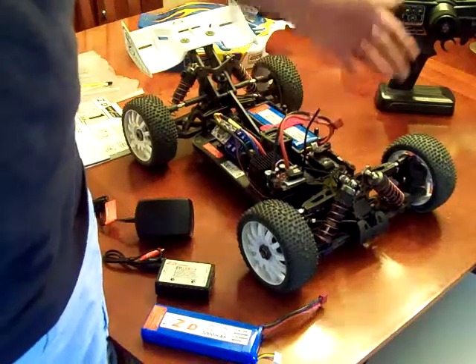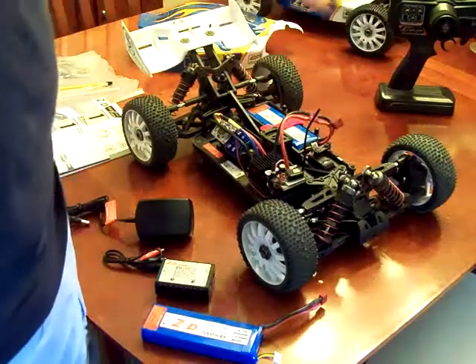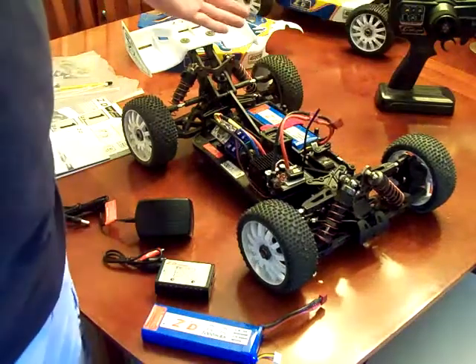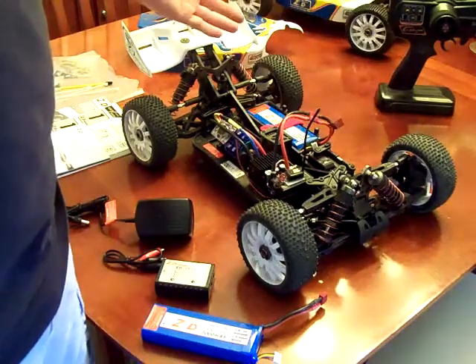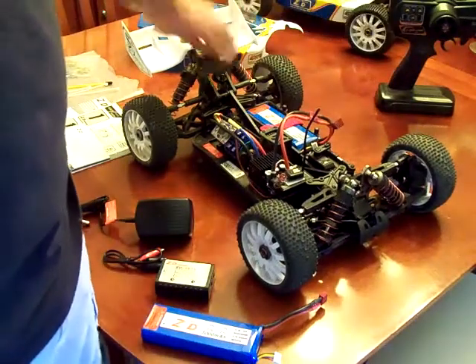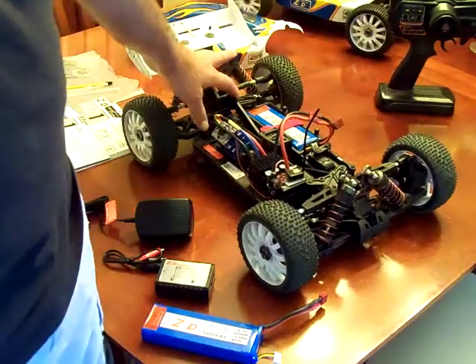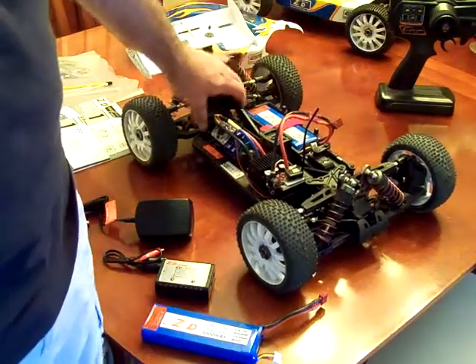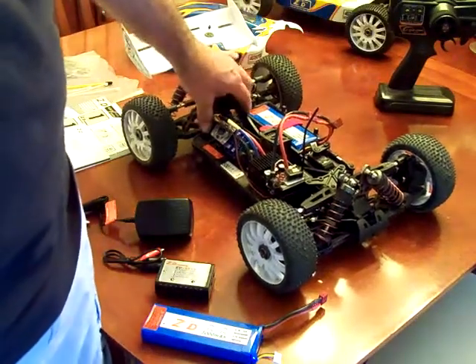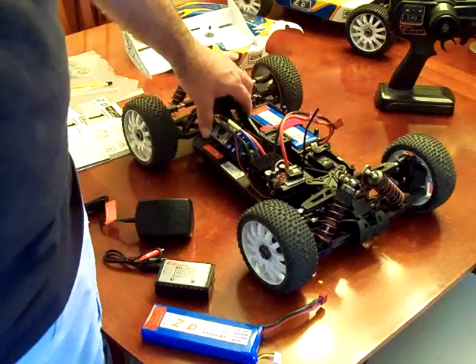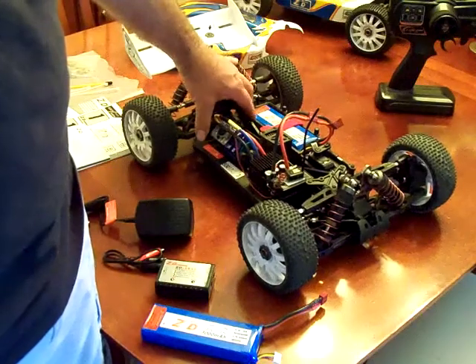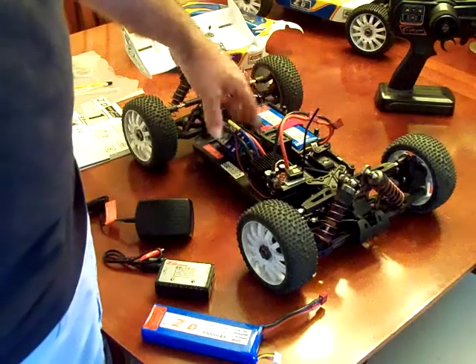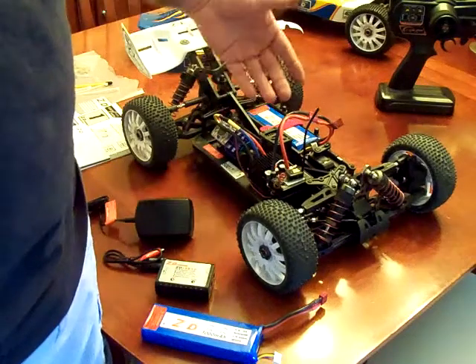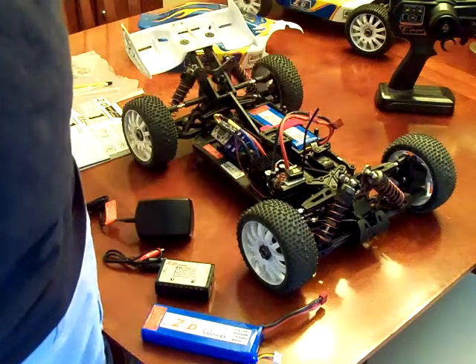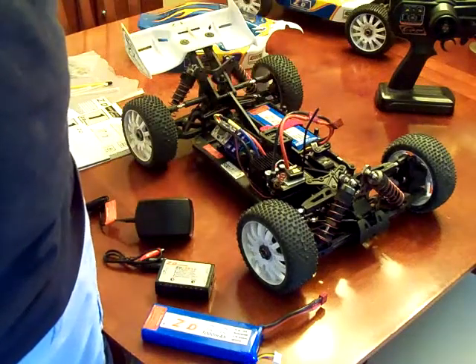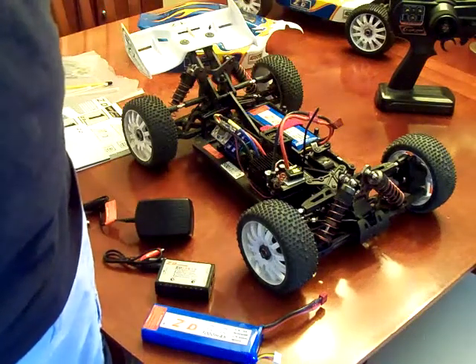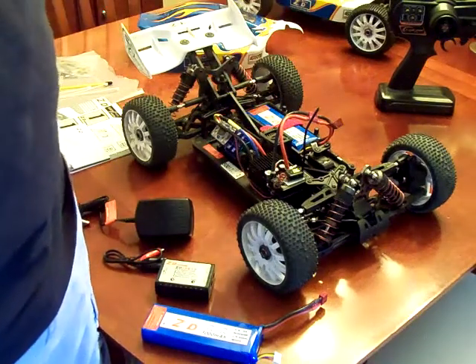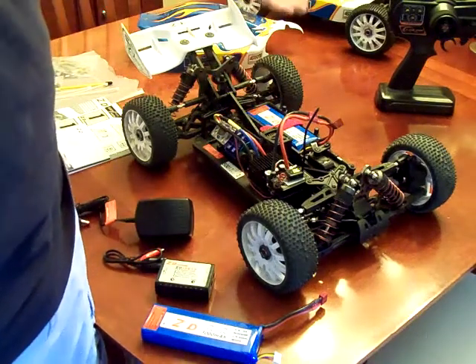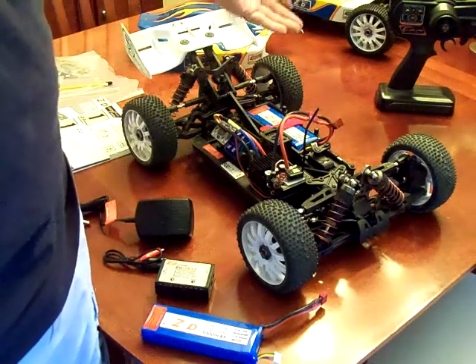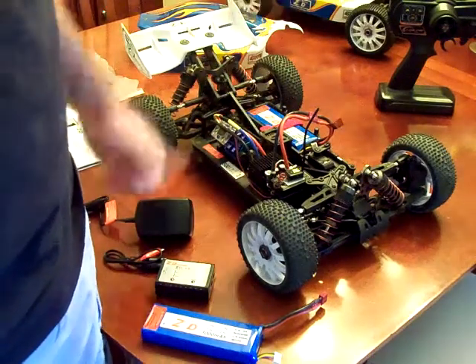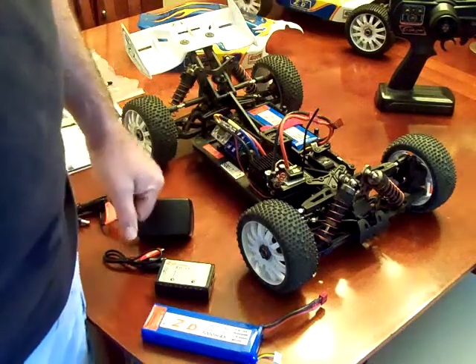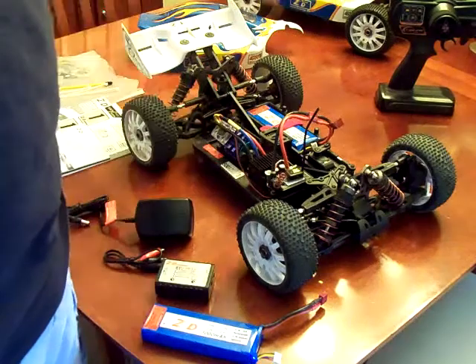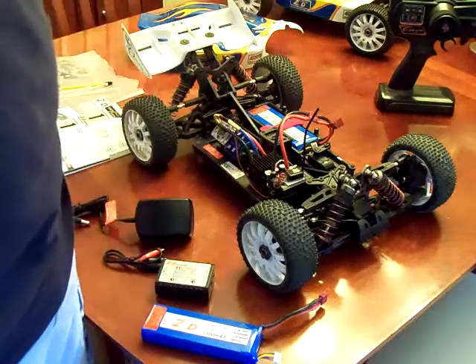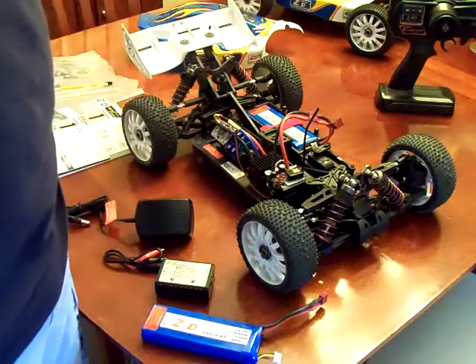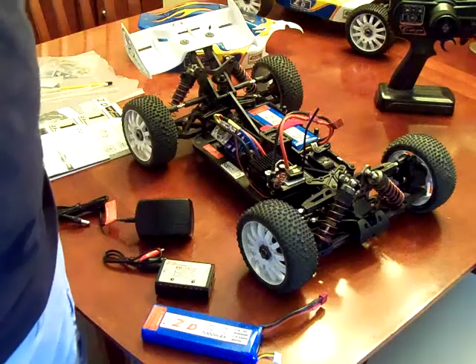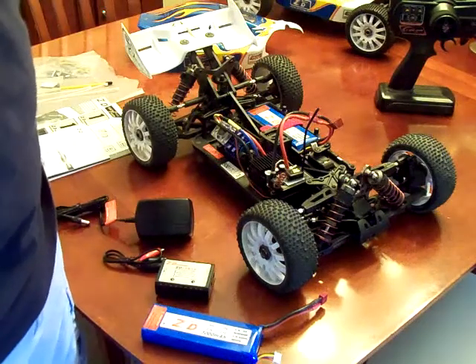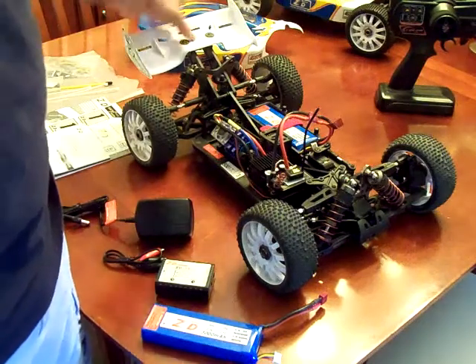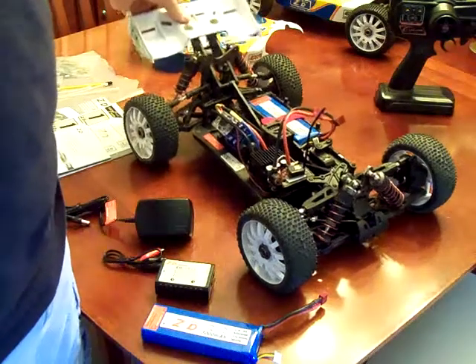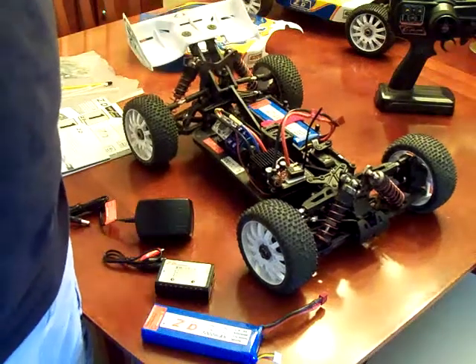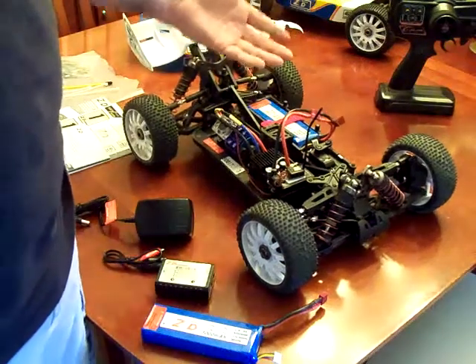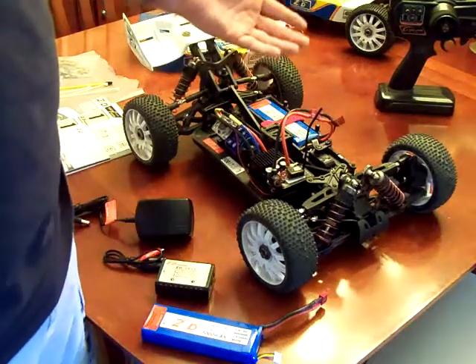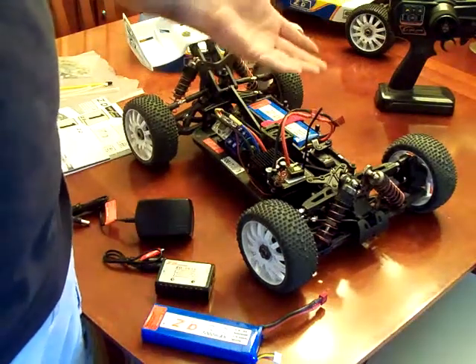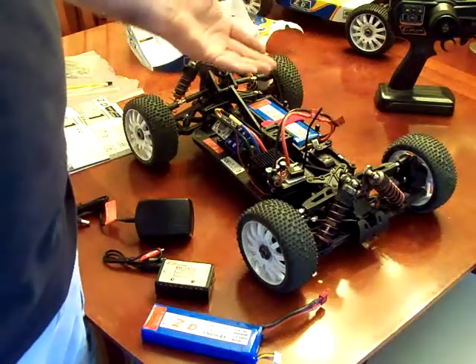This whole car was $92 shipped off of eBay. That's the reason why I have two of them here — for $92 a pop, I just went ahead and bought a spare car. If parts break, I'm set. Surprisingly, no parts have broken yet.